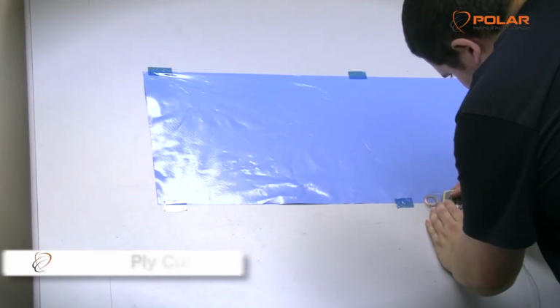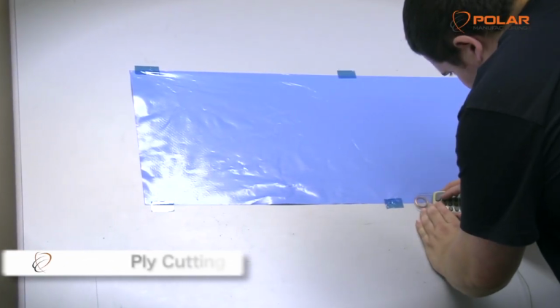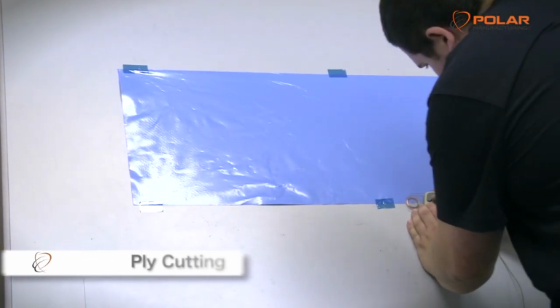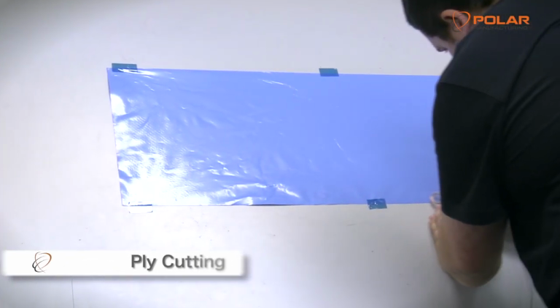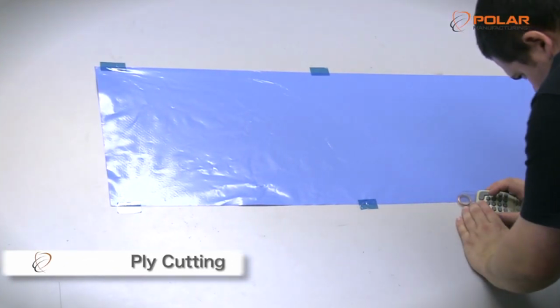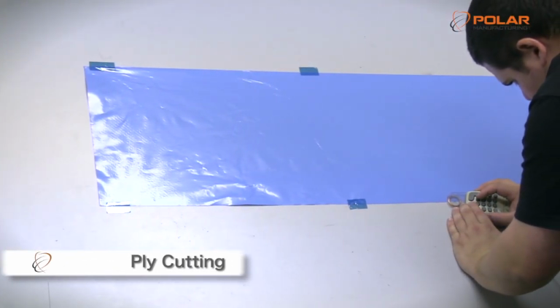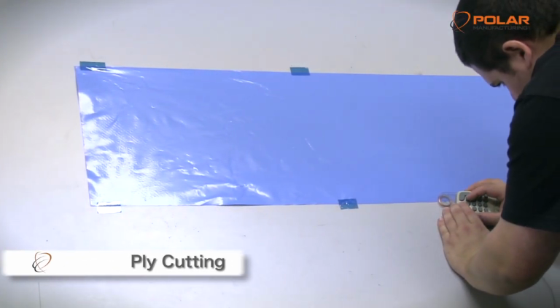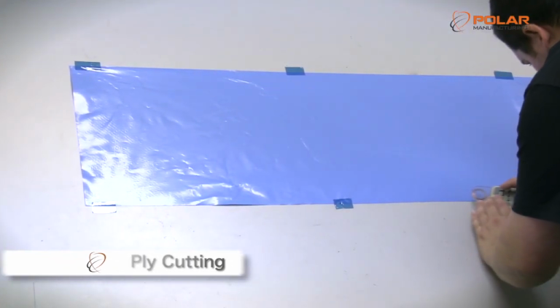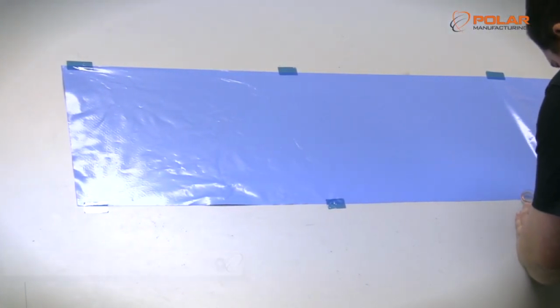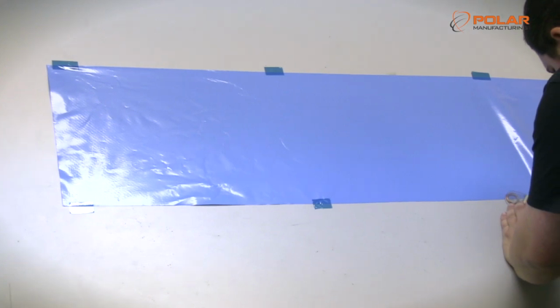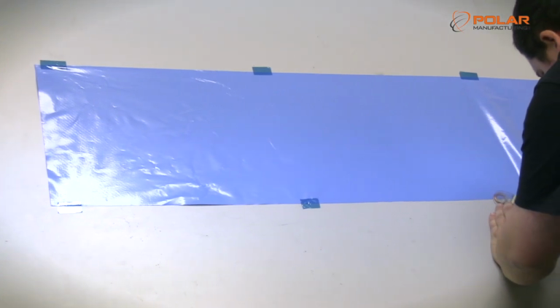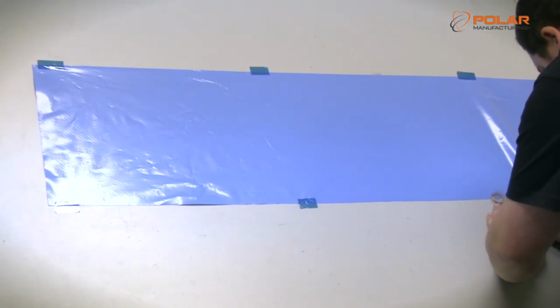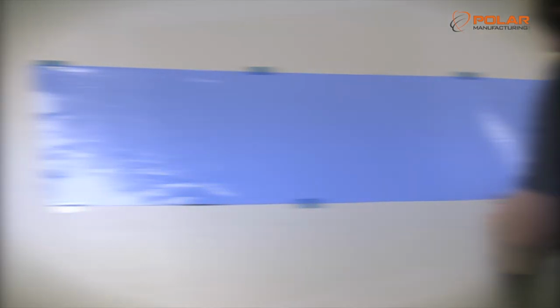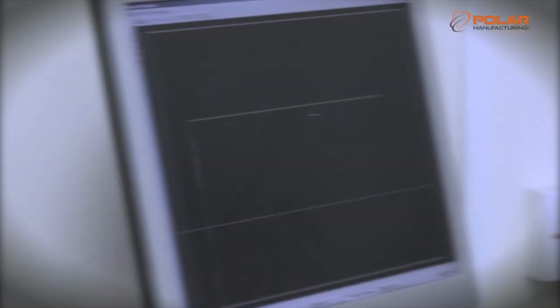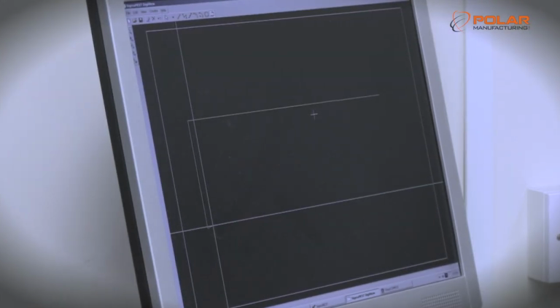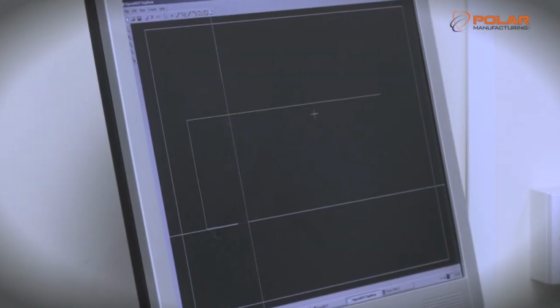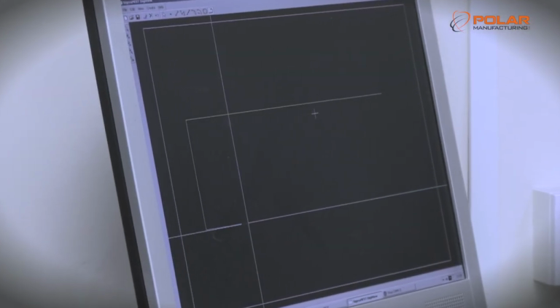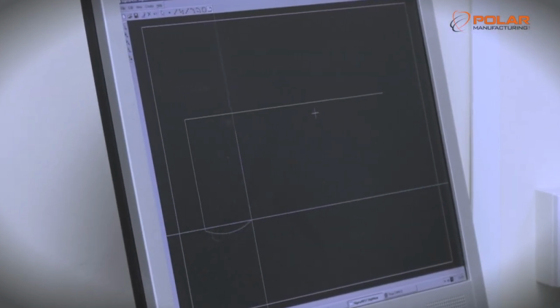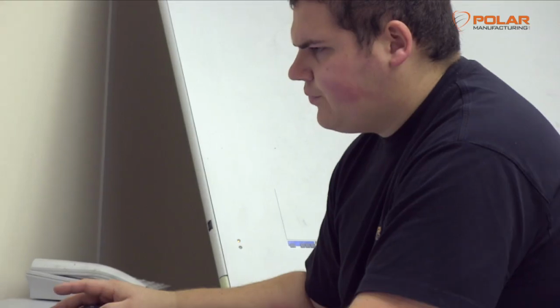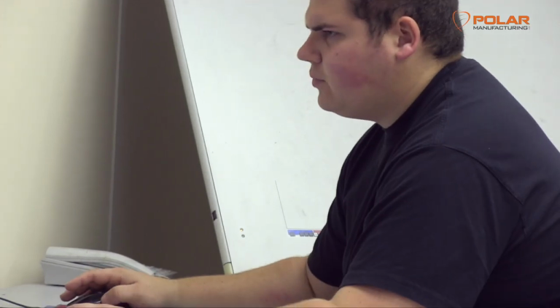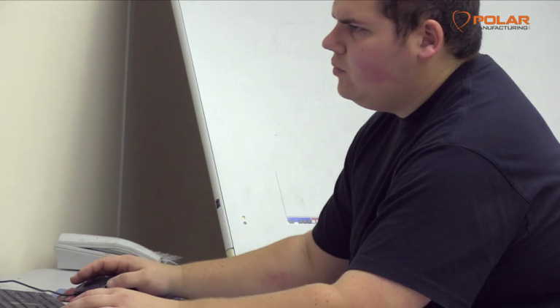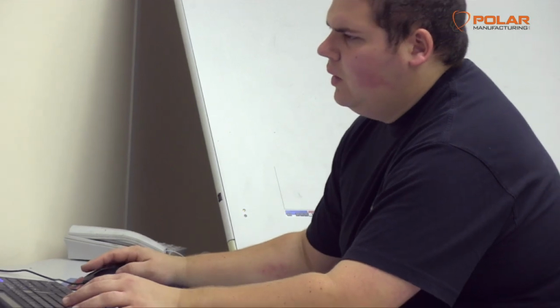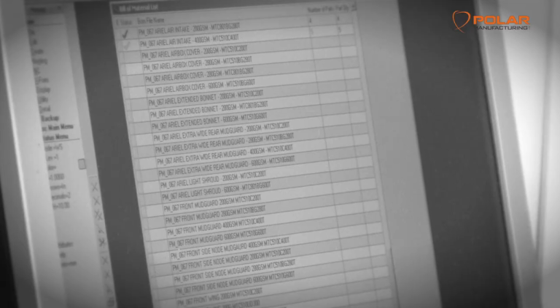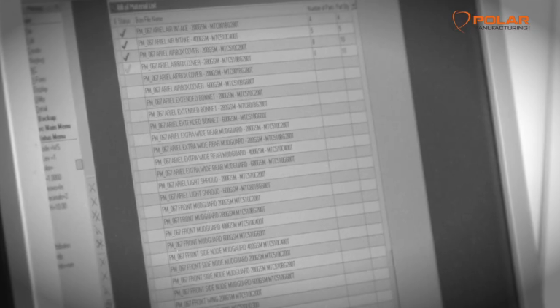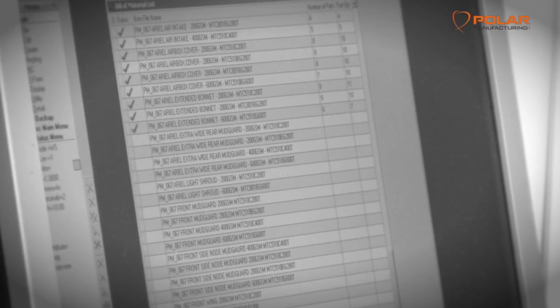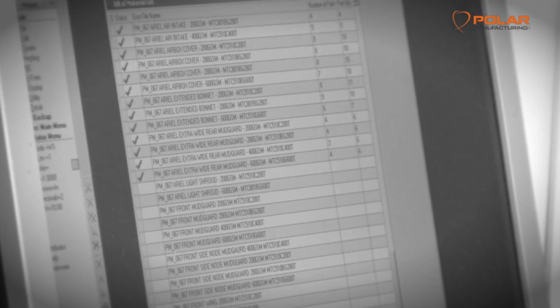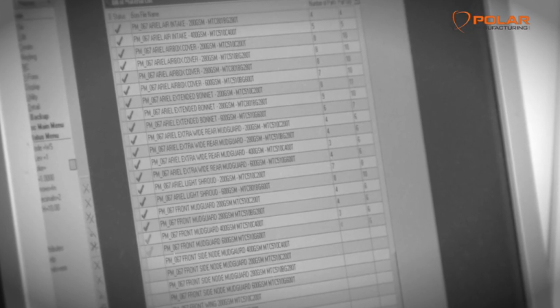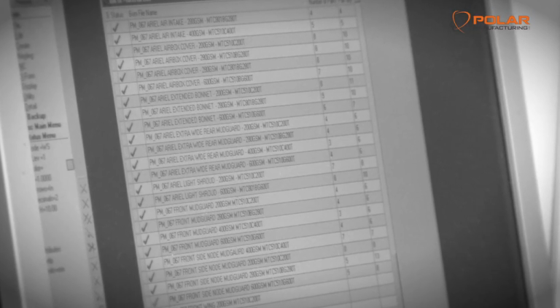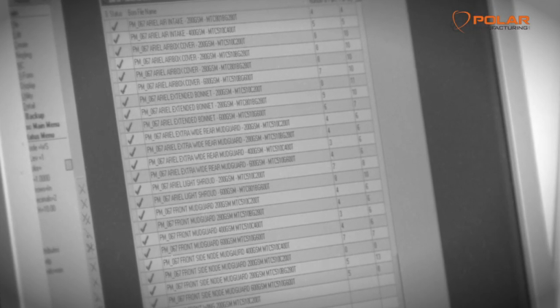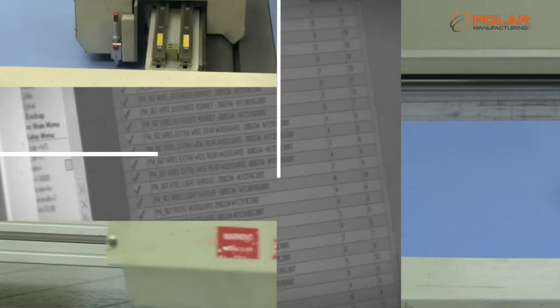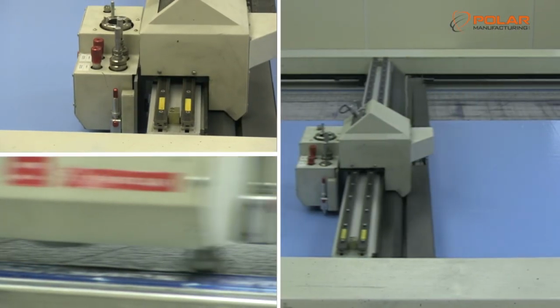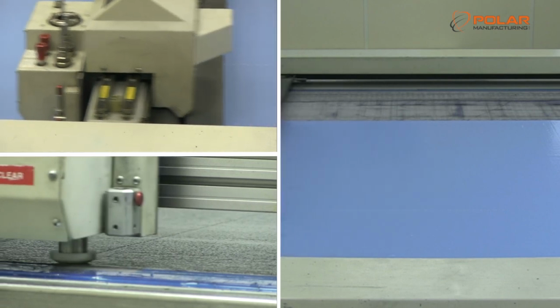The 3D shape is converted to 2D using a digitising board in order to create ply shapes to place into the custom built mould. The various shapes are nested to reduce wastage and are cut using our precision ply cutting machine.